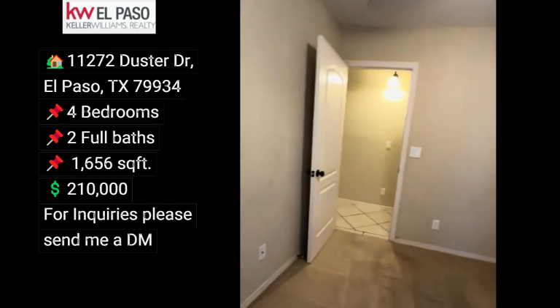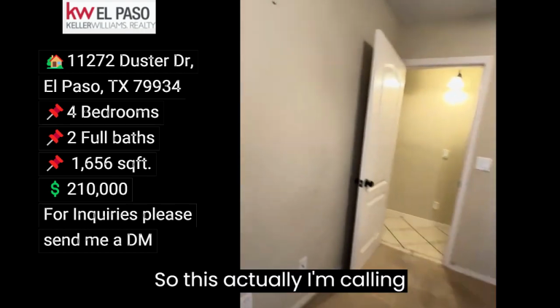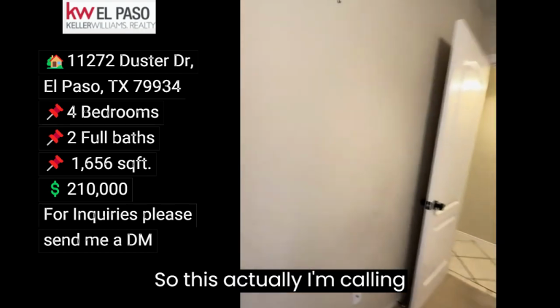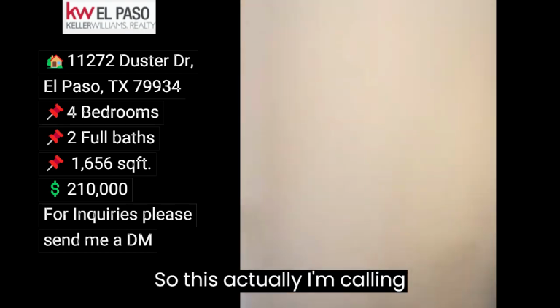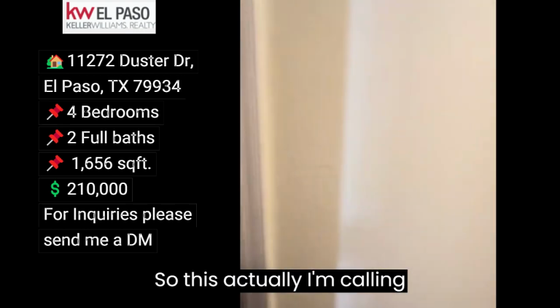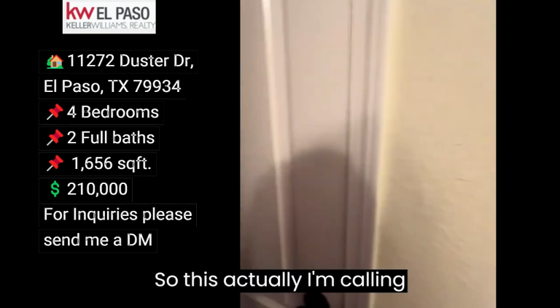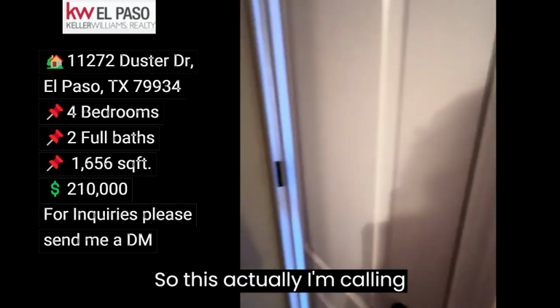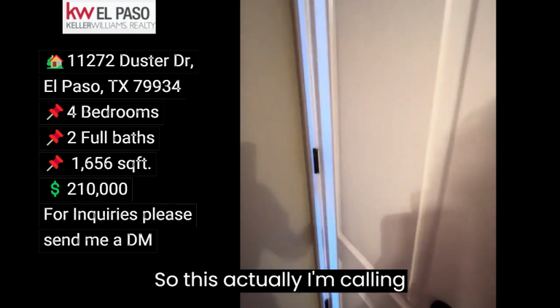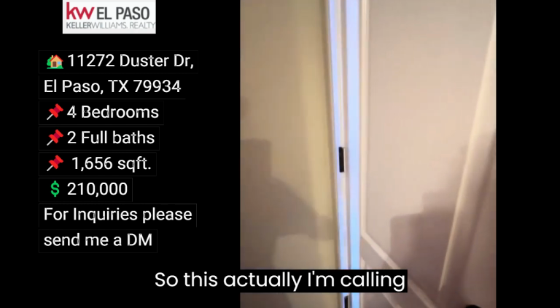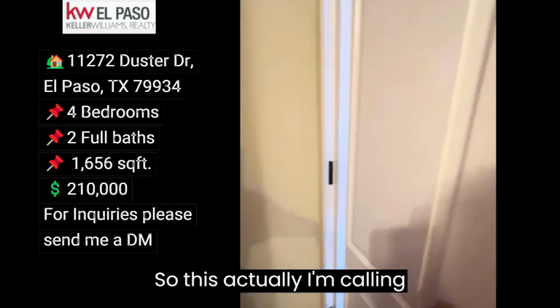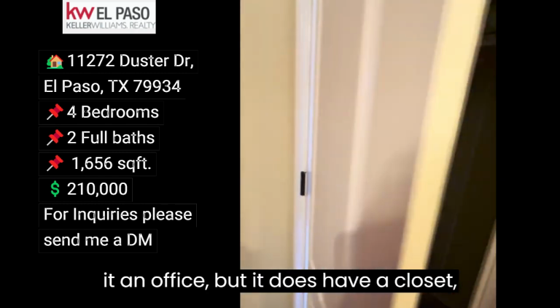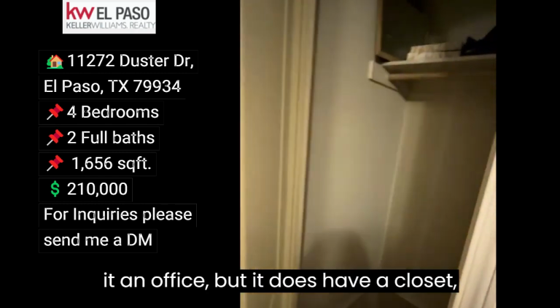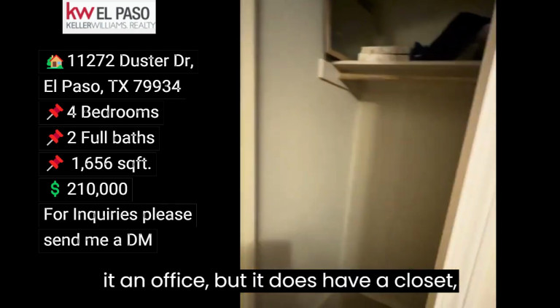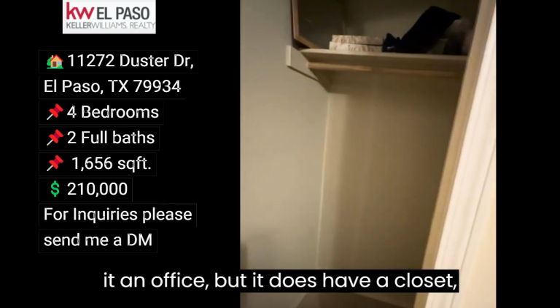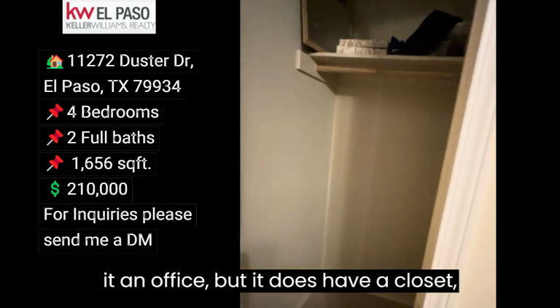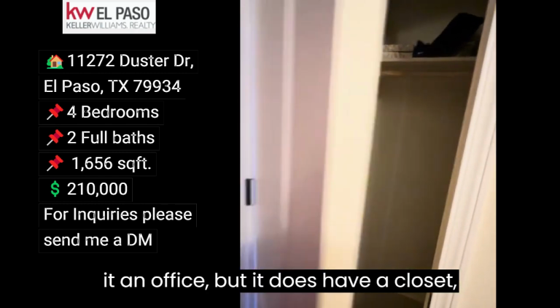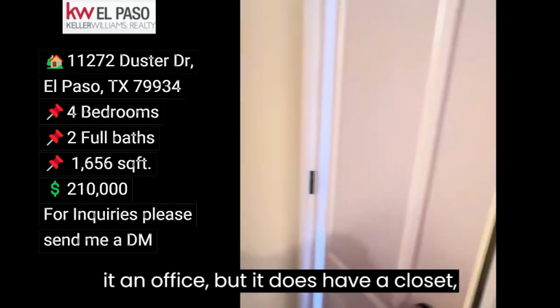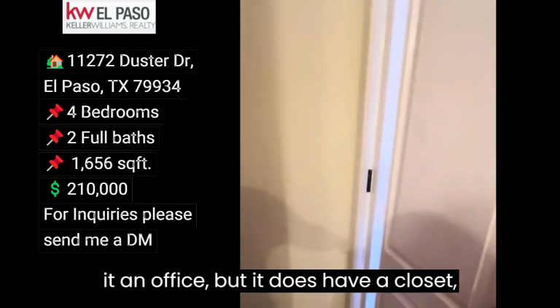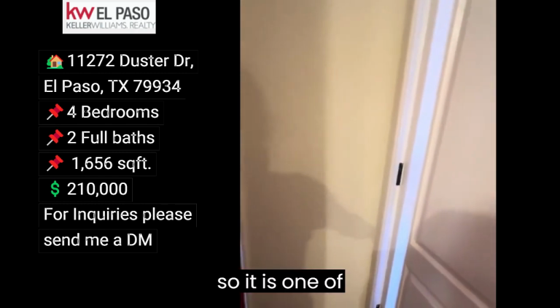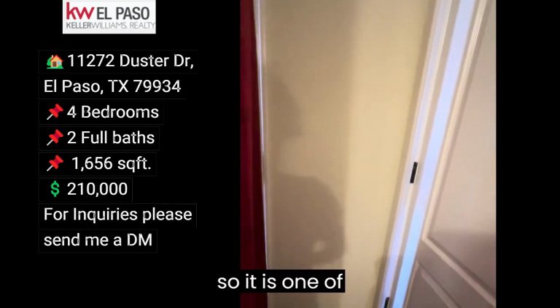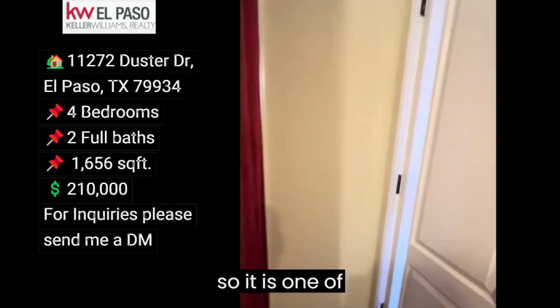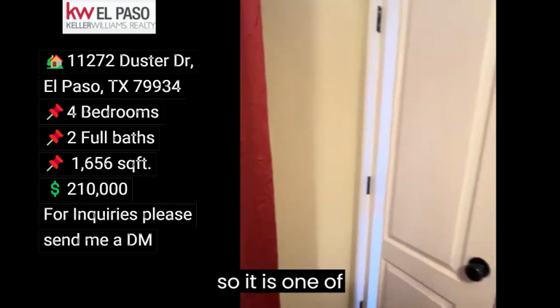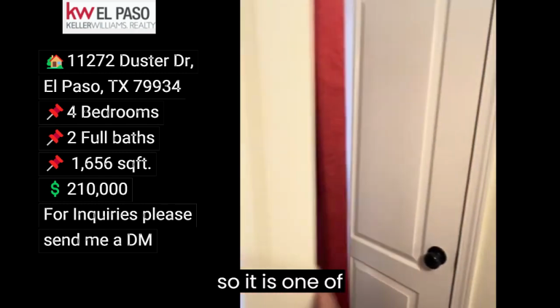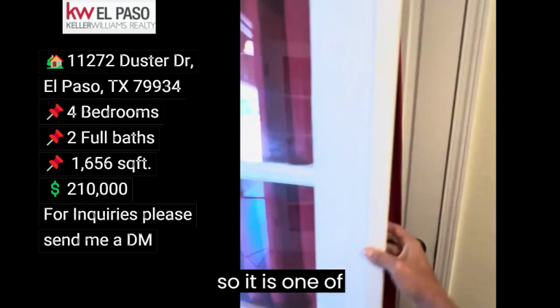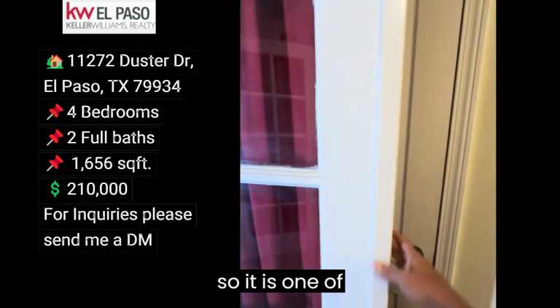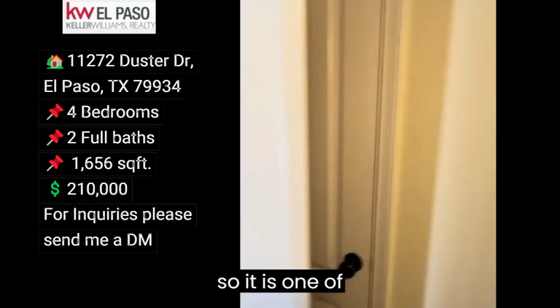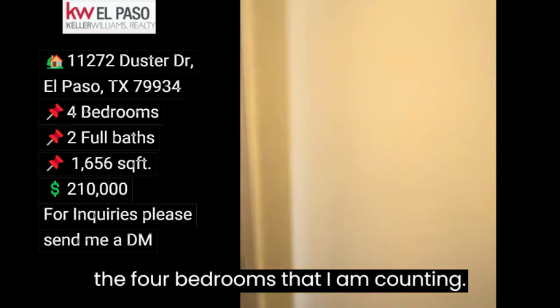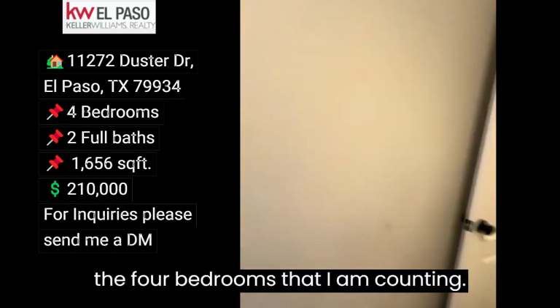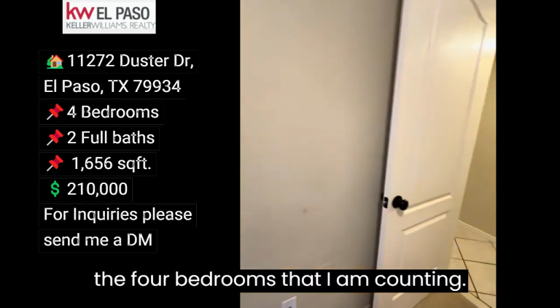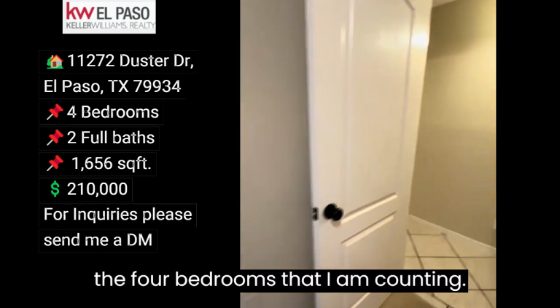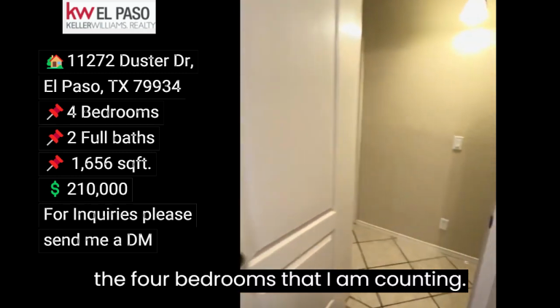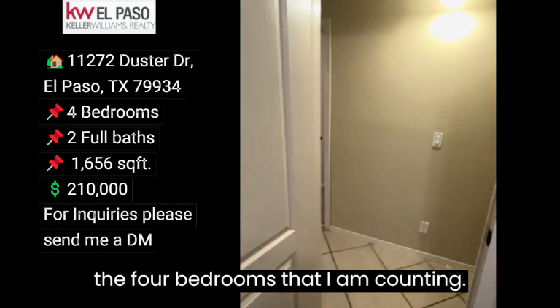I'm calling it an office, but it does have a closet, so it is one of the four bedrooms that I am counting.